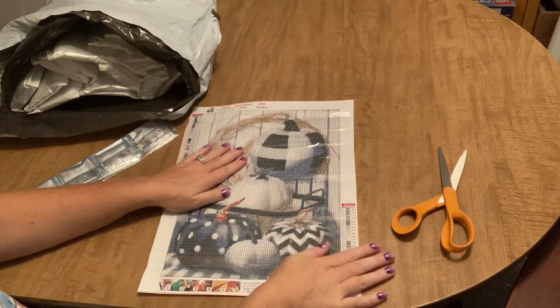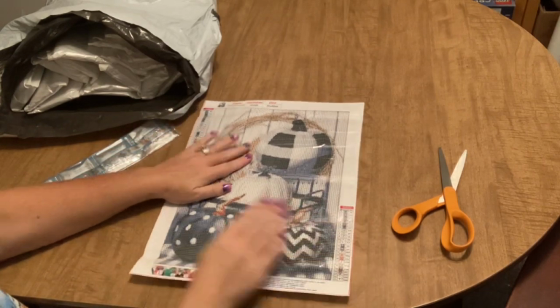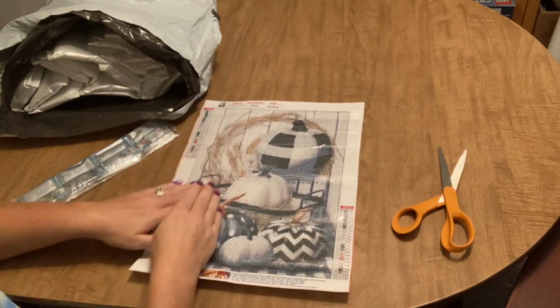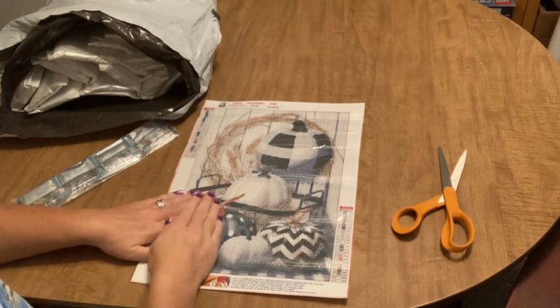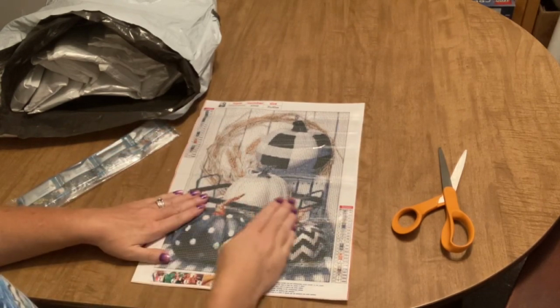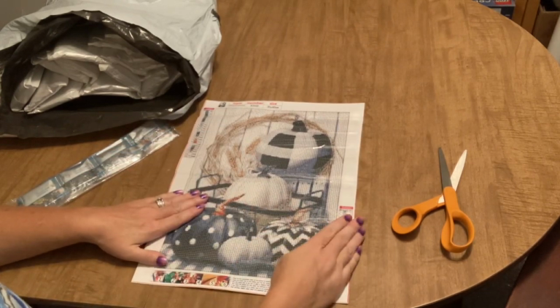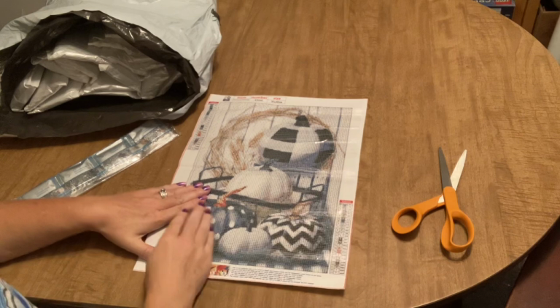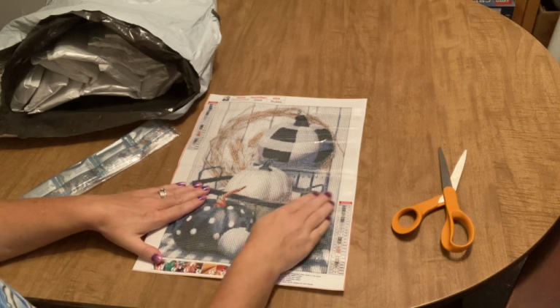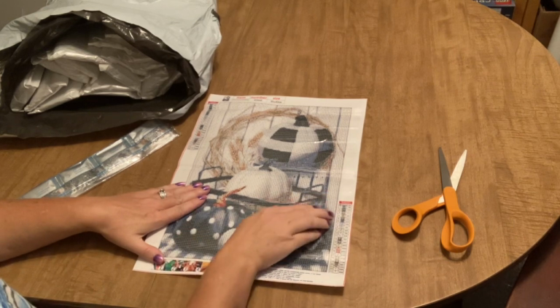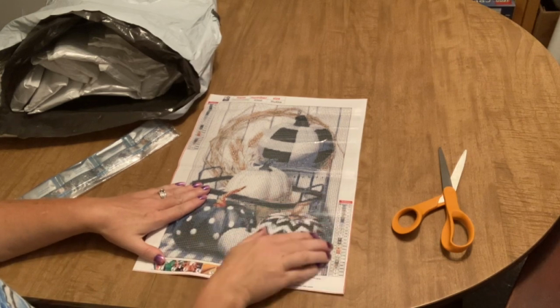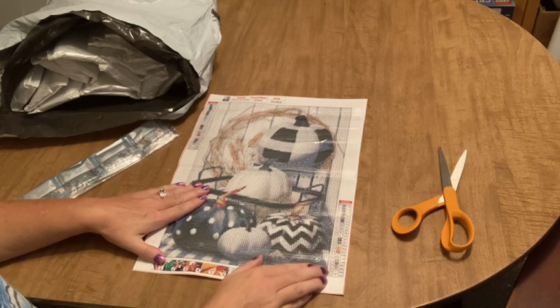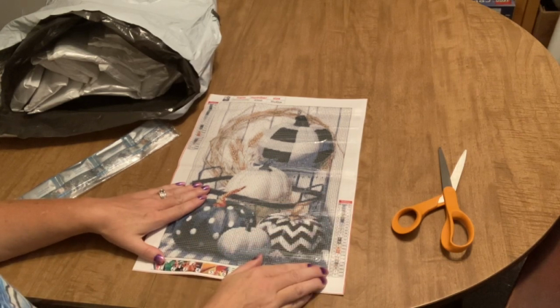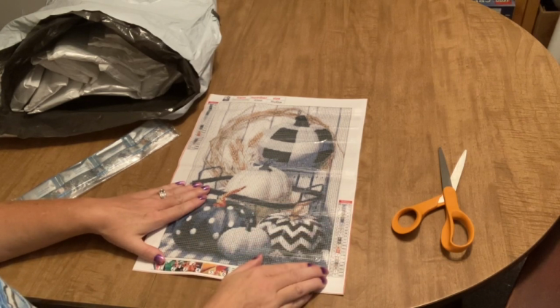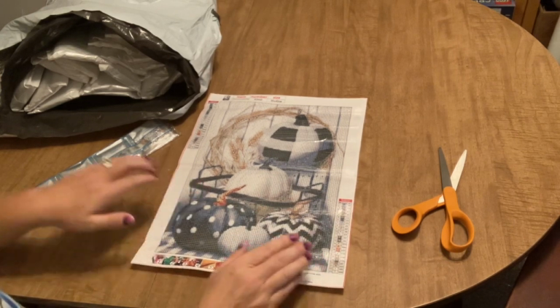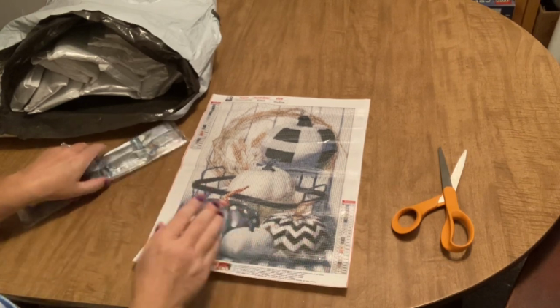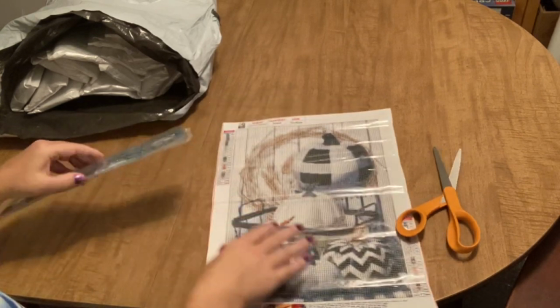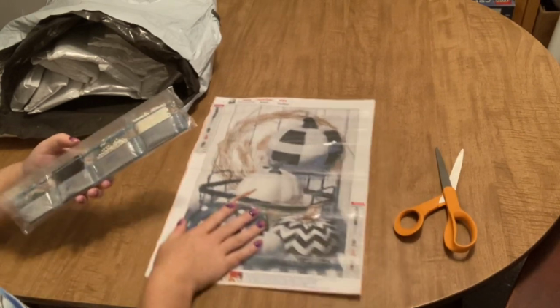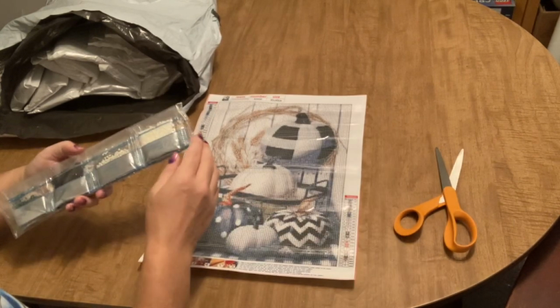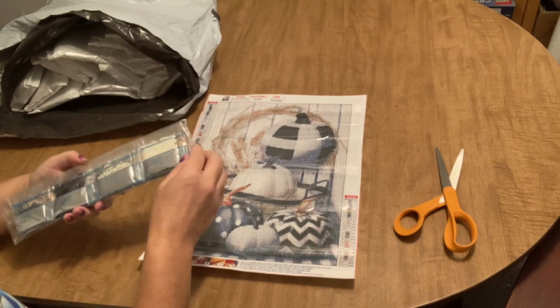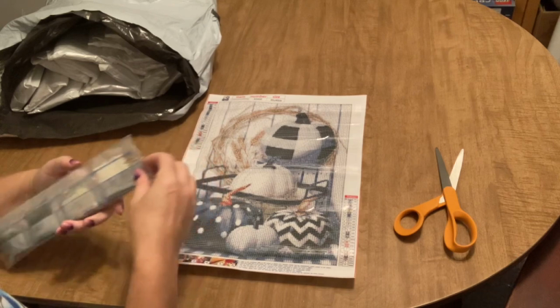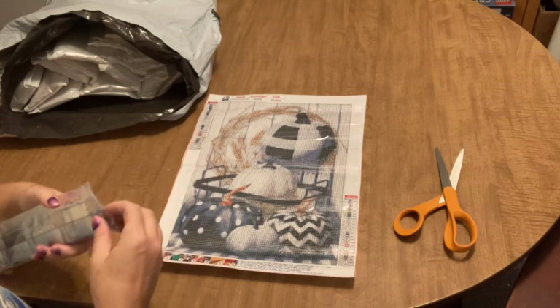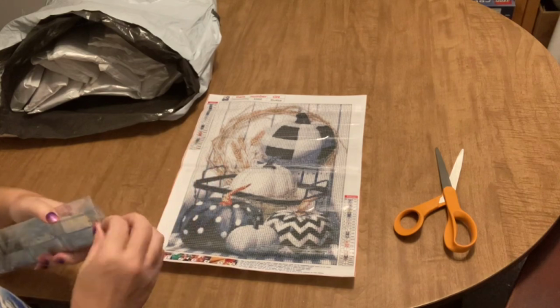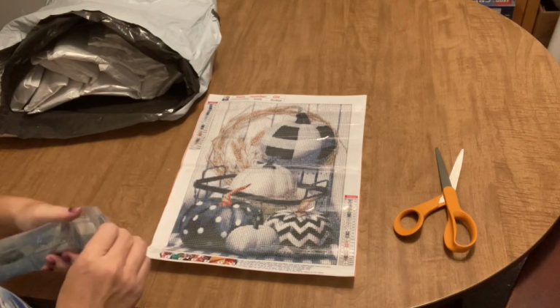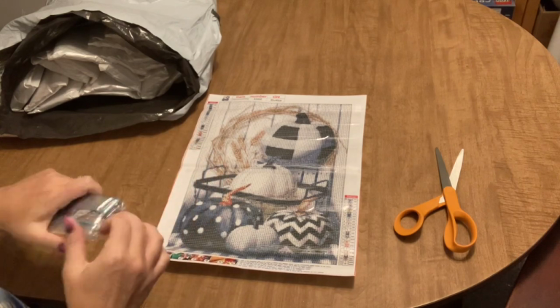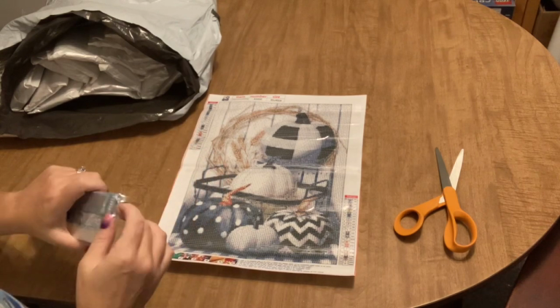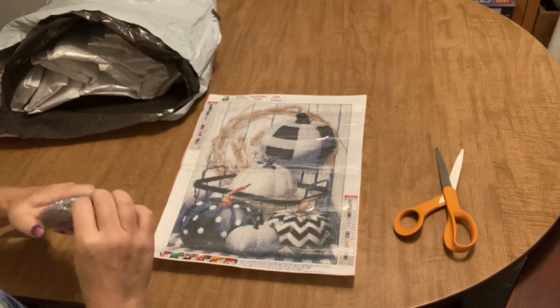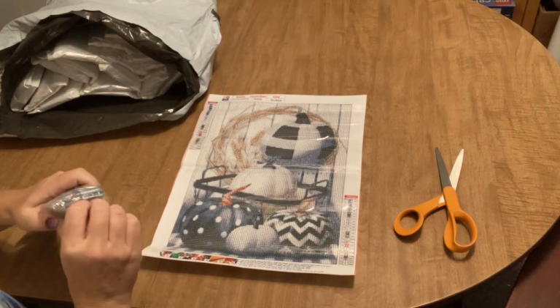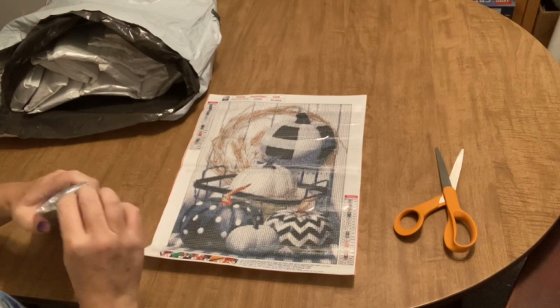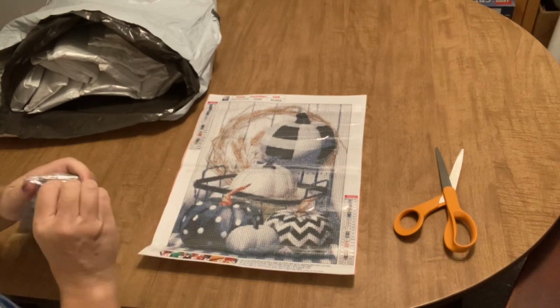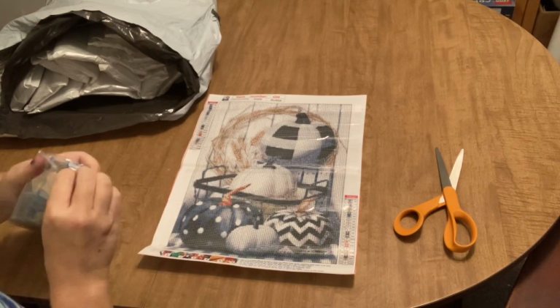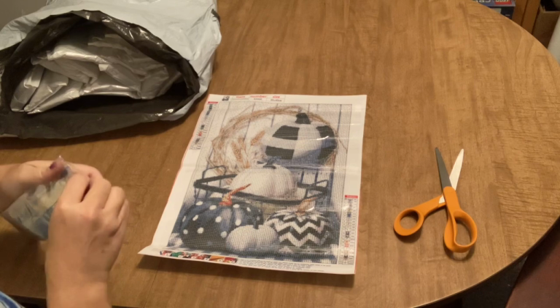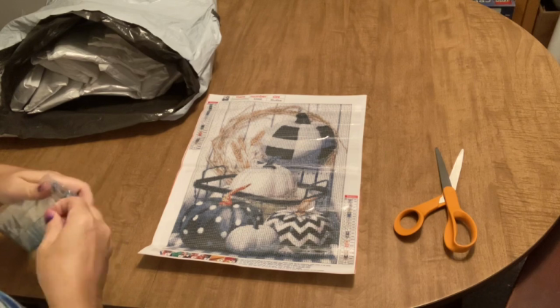It has 23 colors and we're looking at only letters in the key, which makes it so nice and easy.